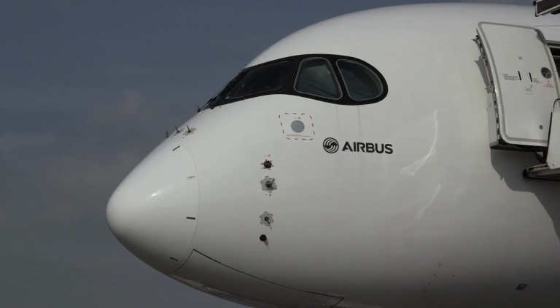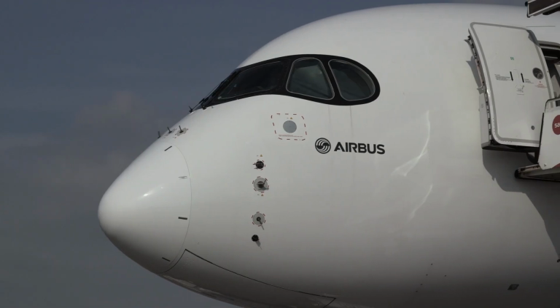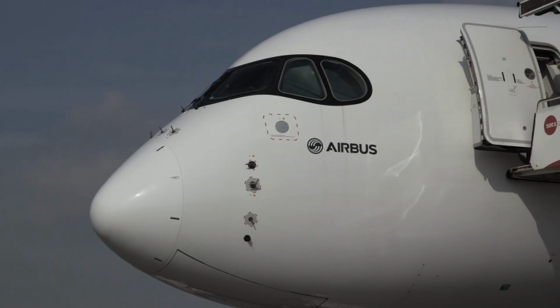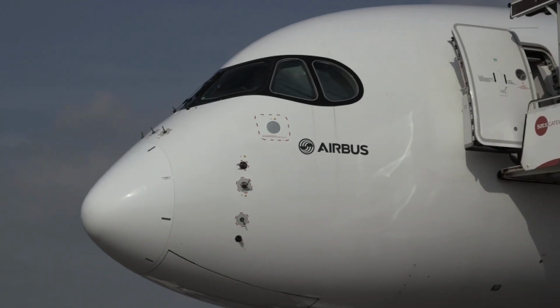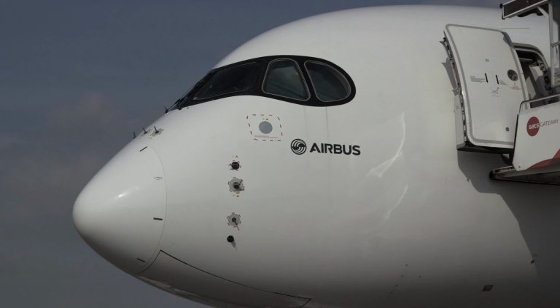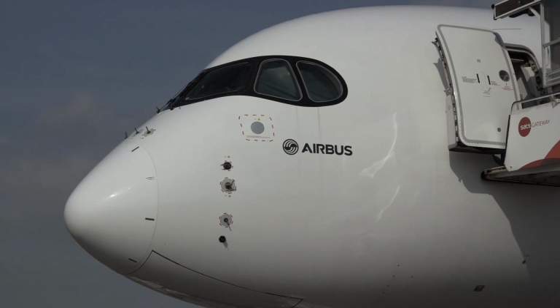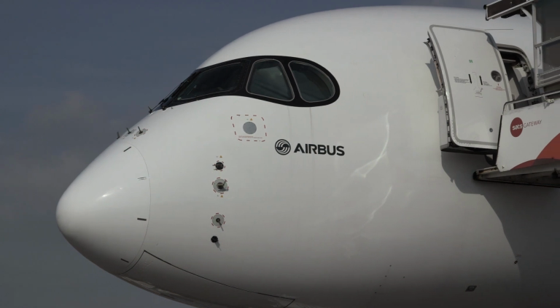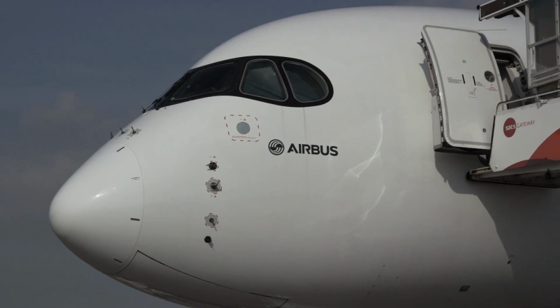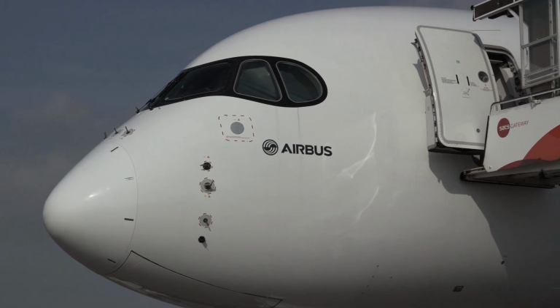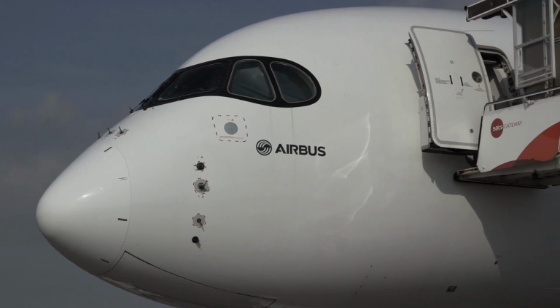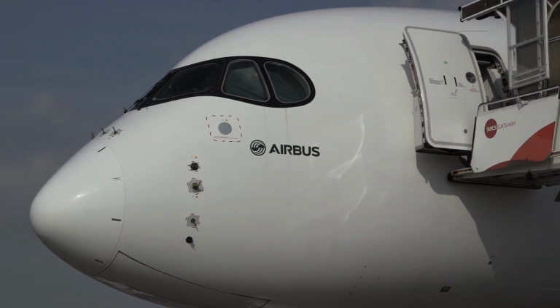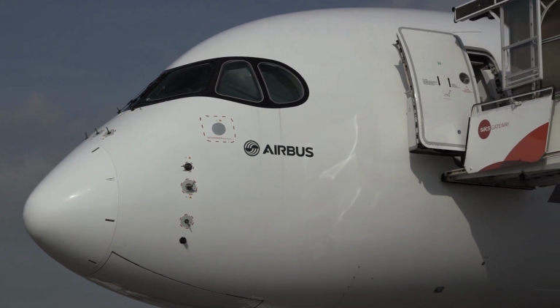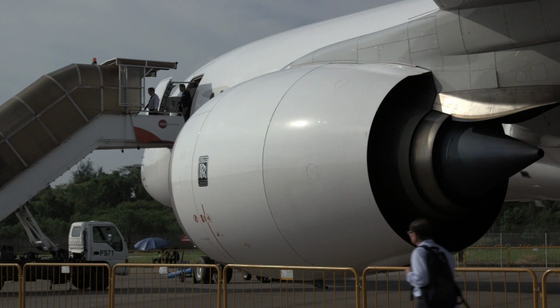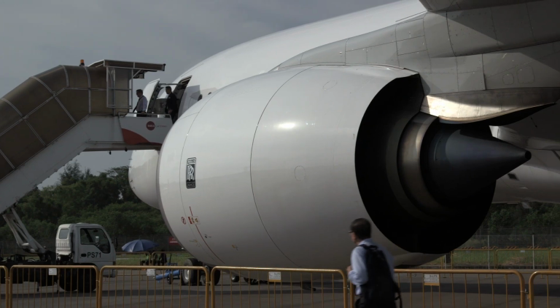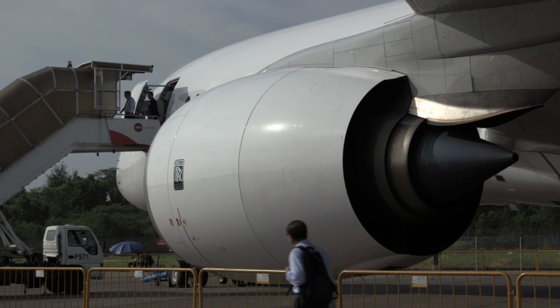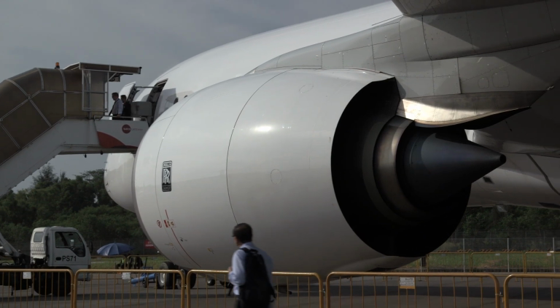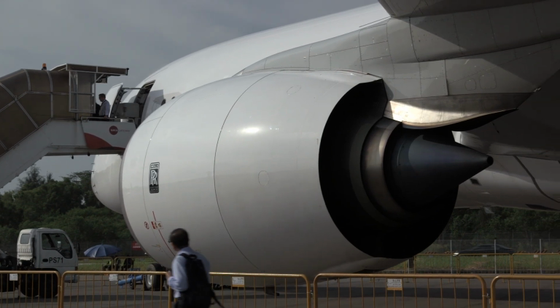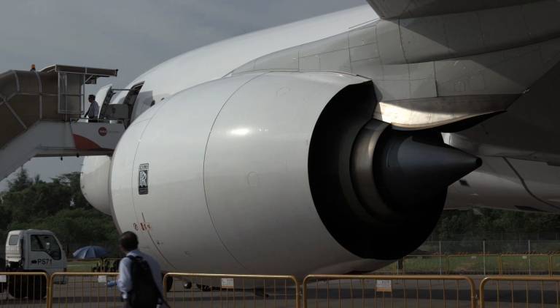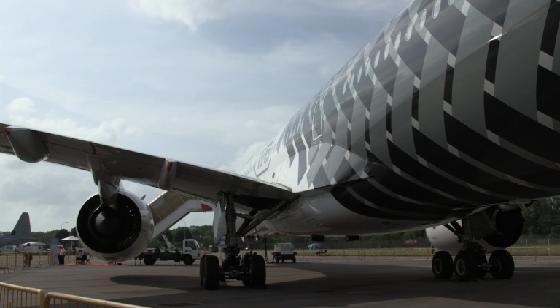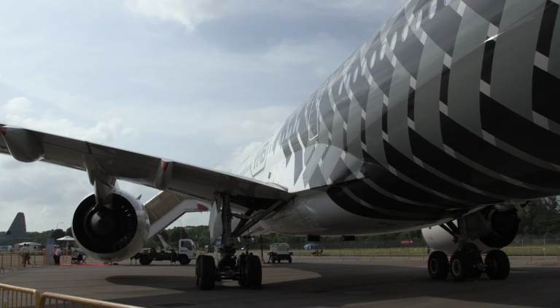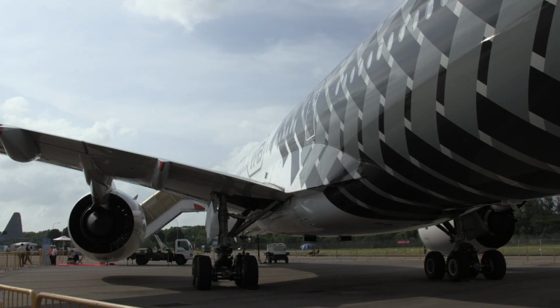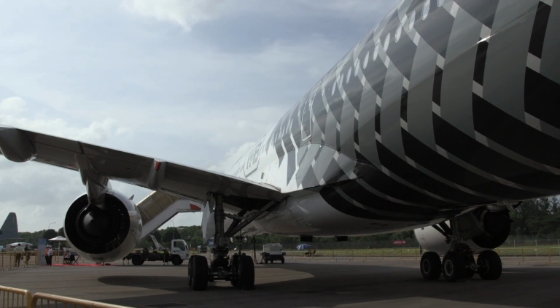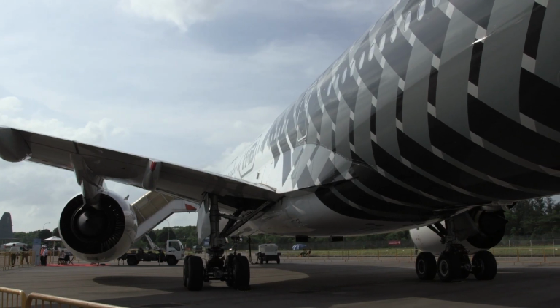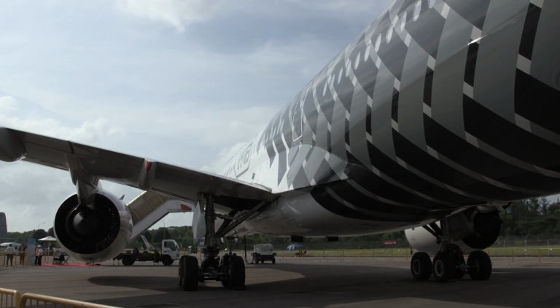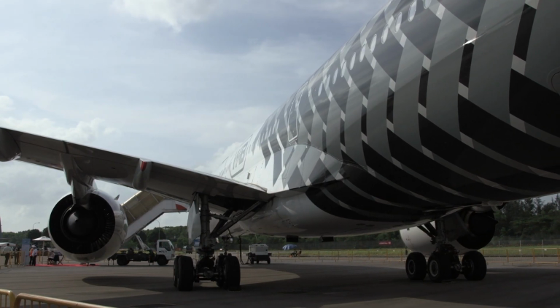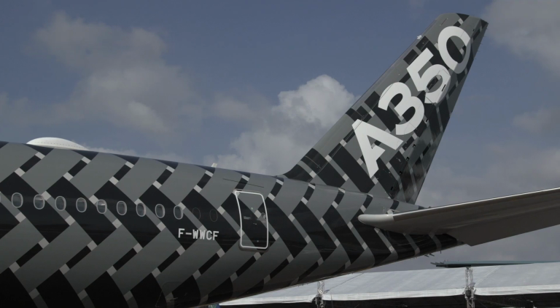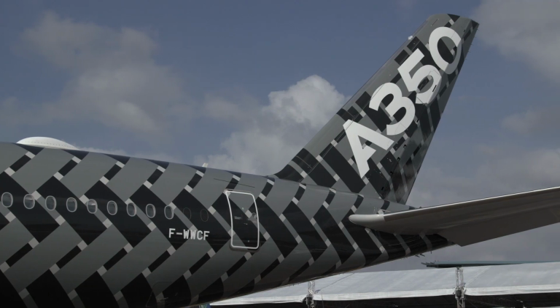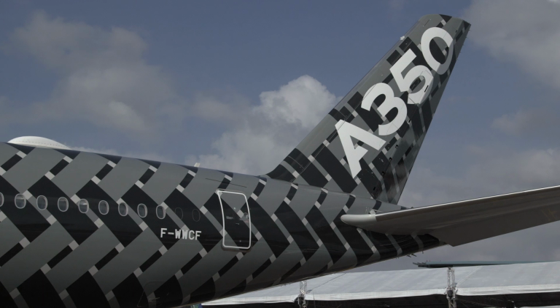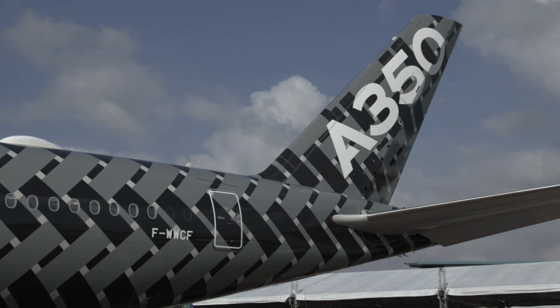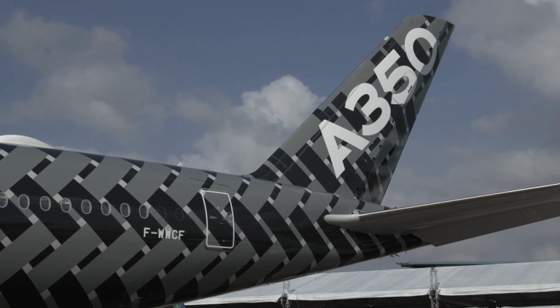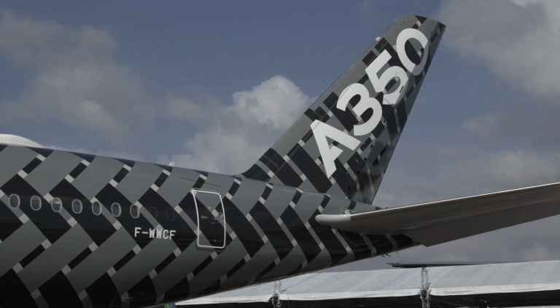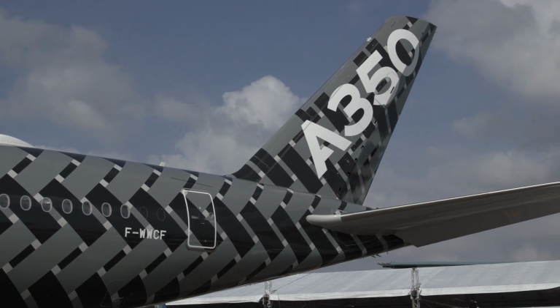To date, Airbus holds orders for 777 of the A350 XWBs, including a mix of the DASH-800, DASH-900, and DASH-1000 versions. The next few years will see deliveries ramped up, with only about 16 in service today.